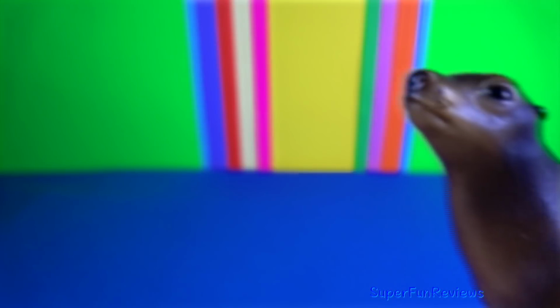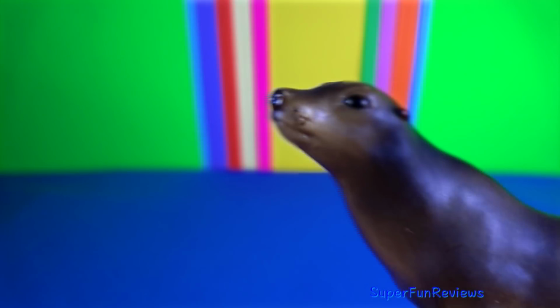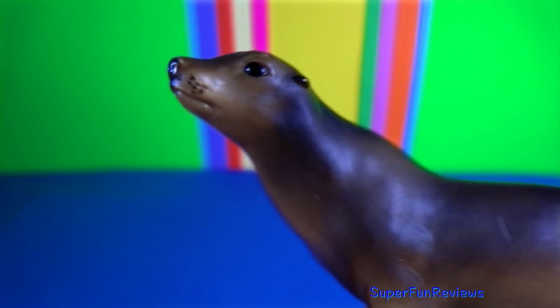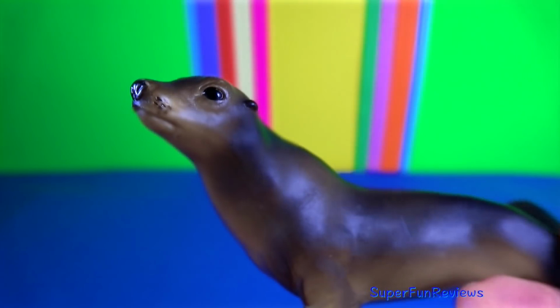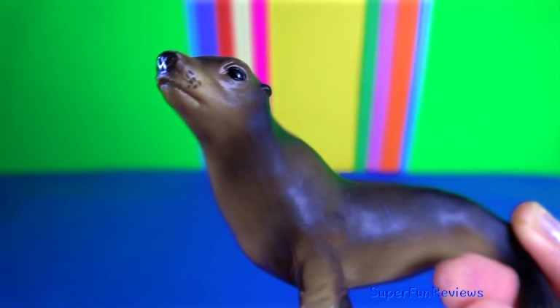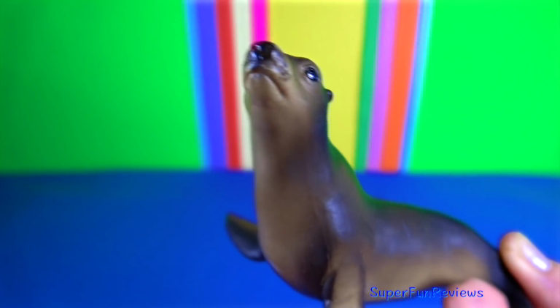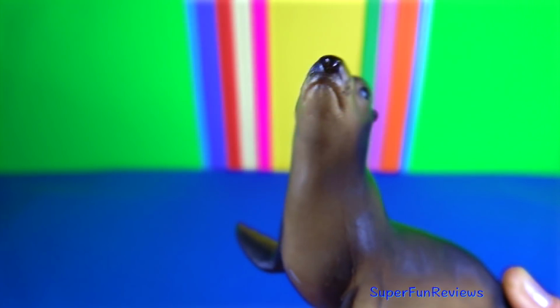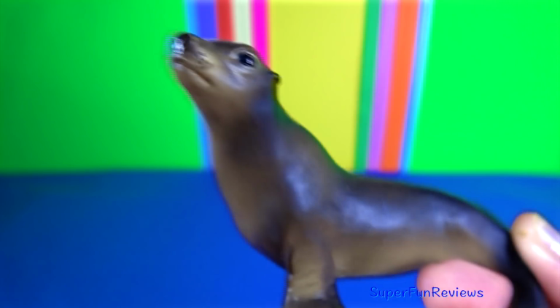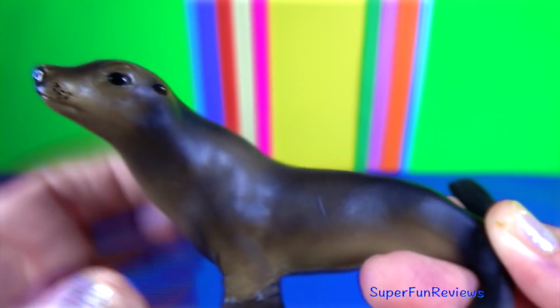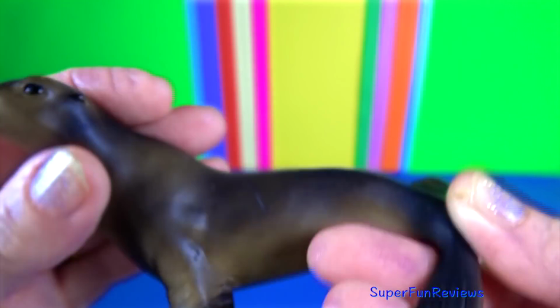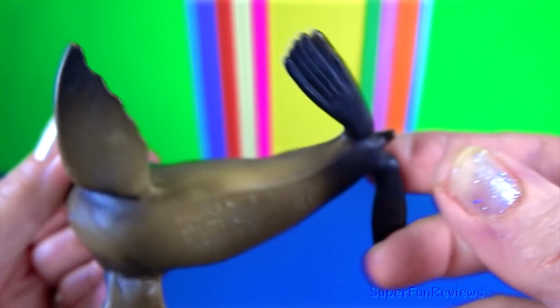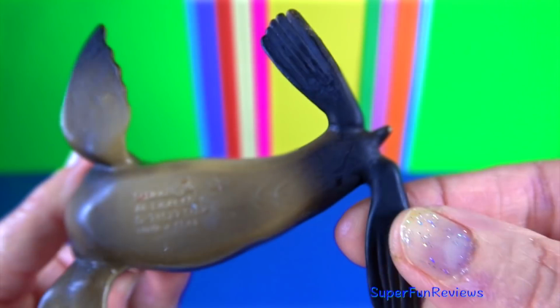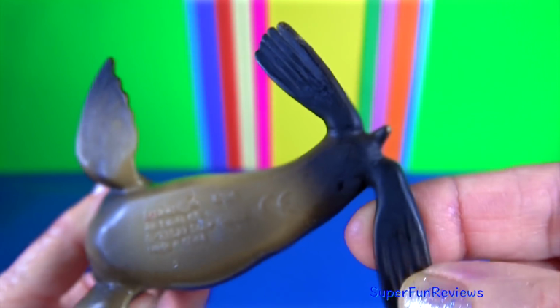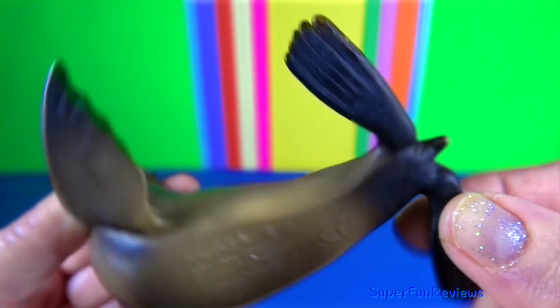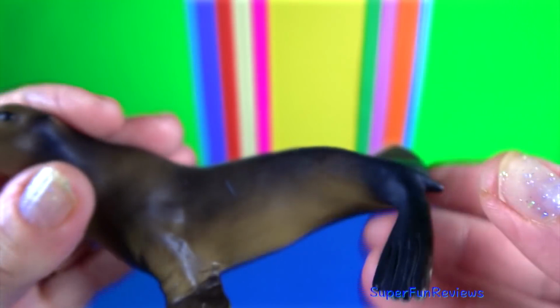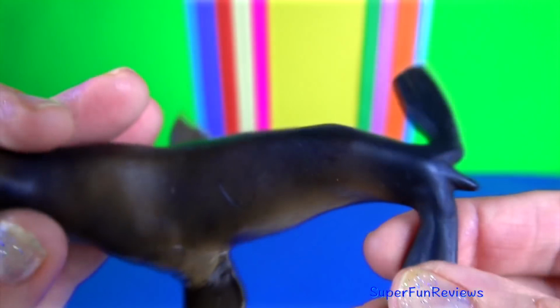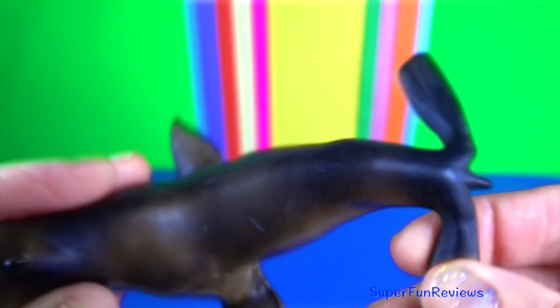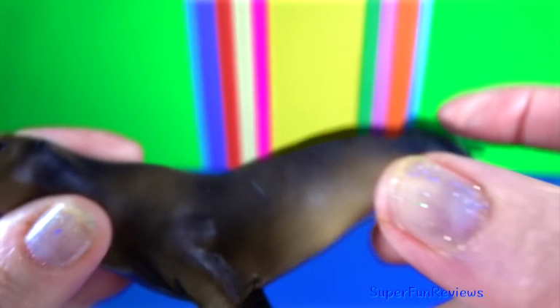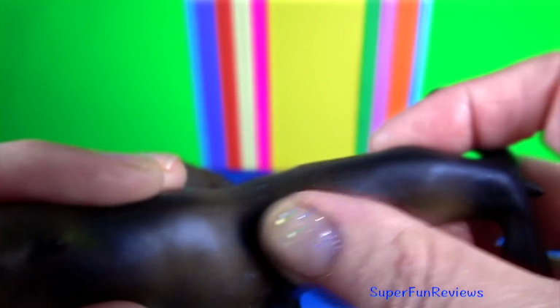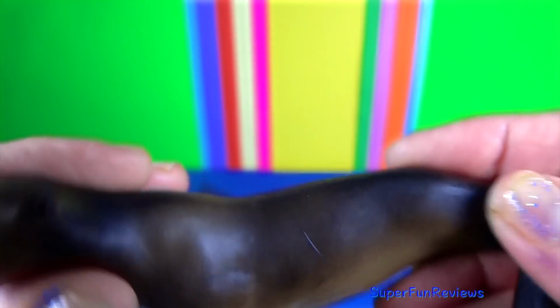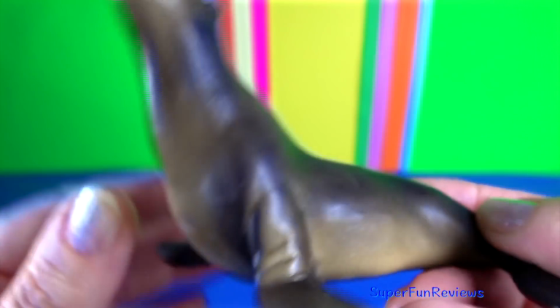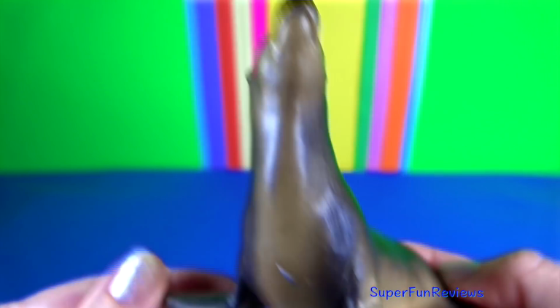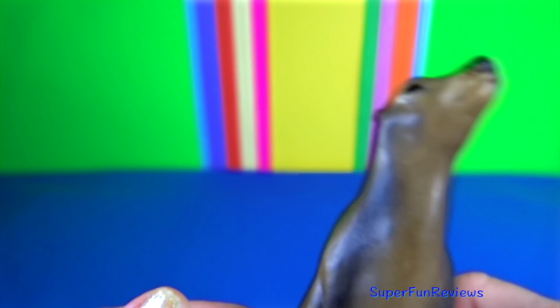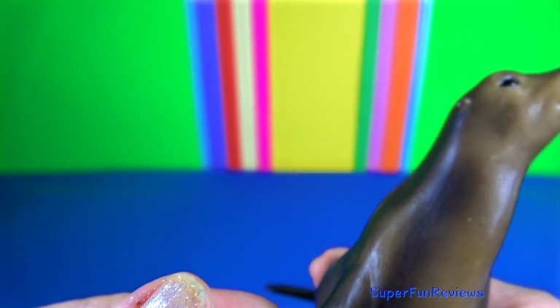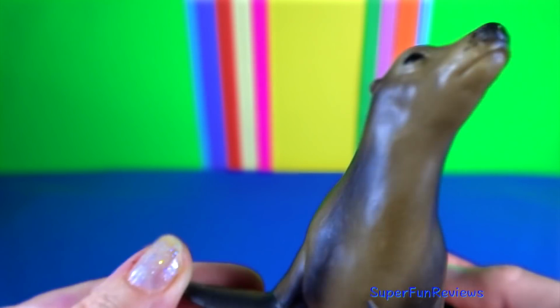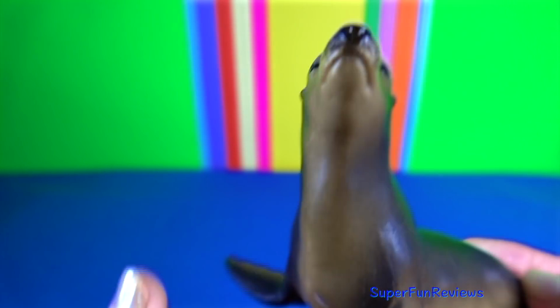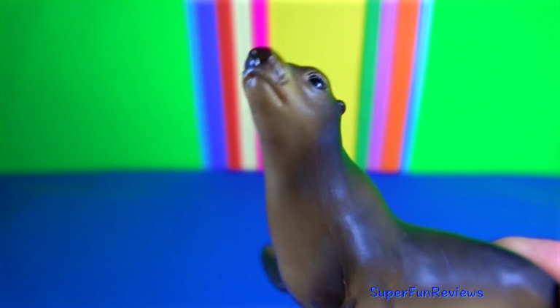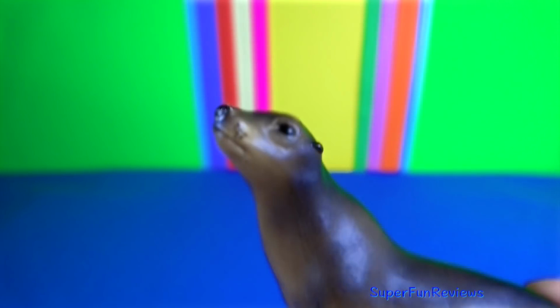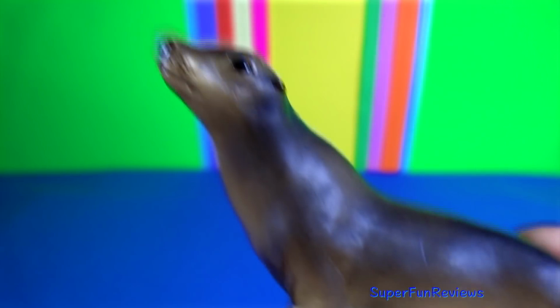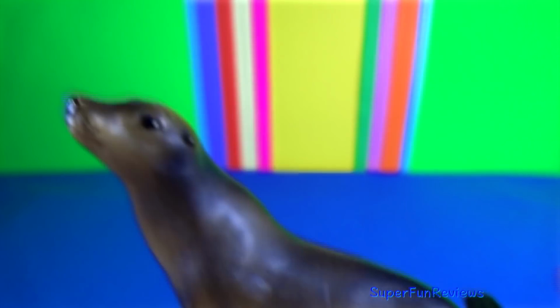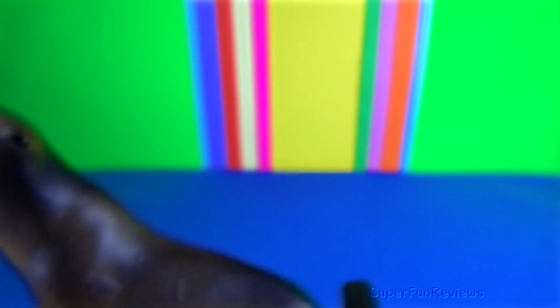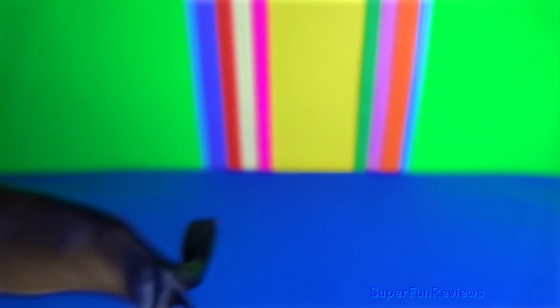Sea lions are pinnipeds characterised by external ear flaps, long foreflippers, the ability to walk on all fours, short thick hair, and a big chest and belly.